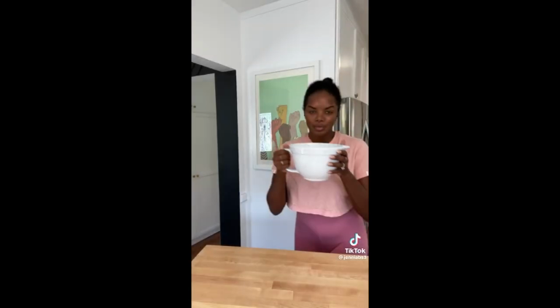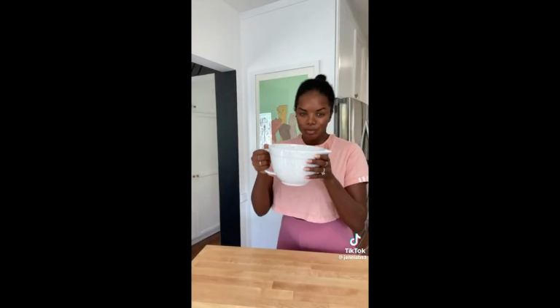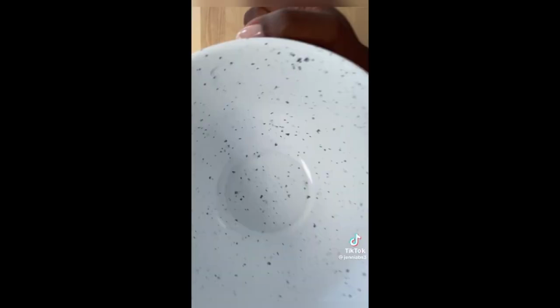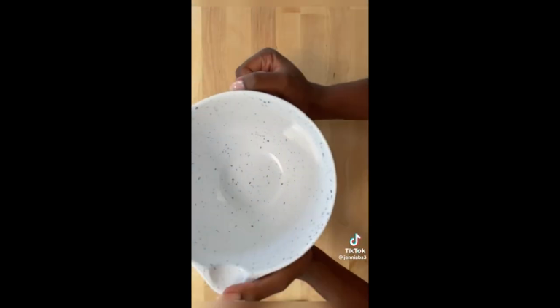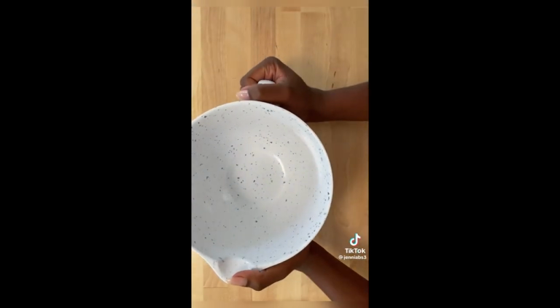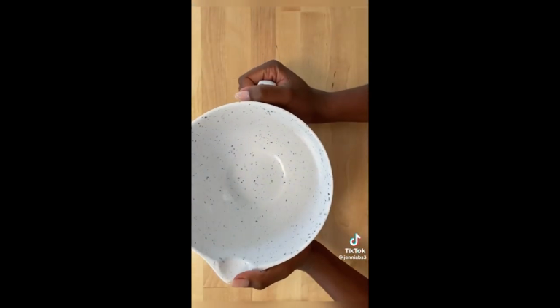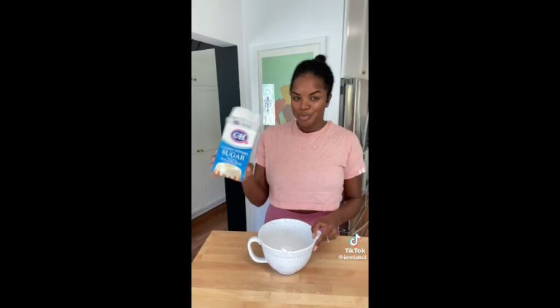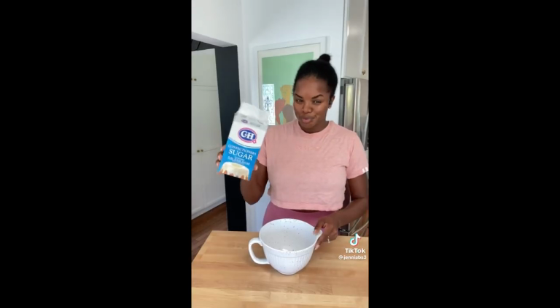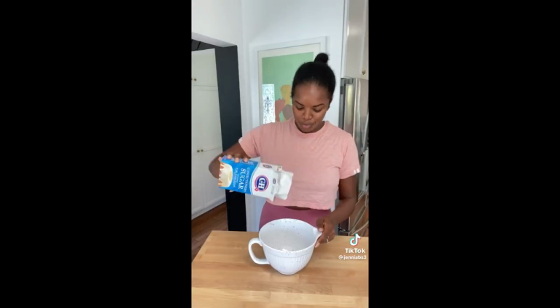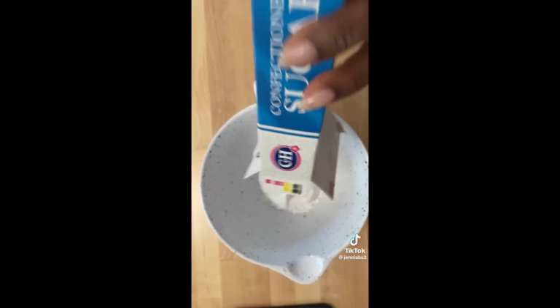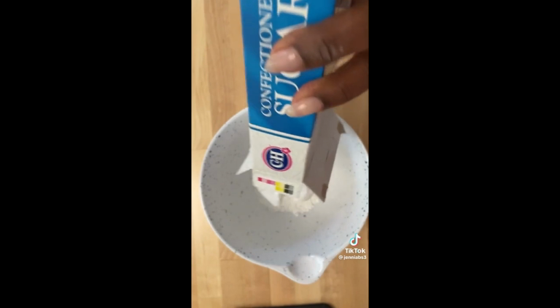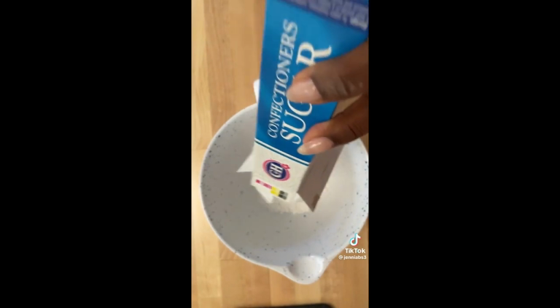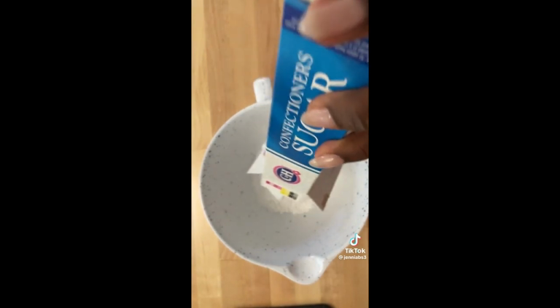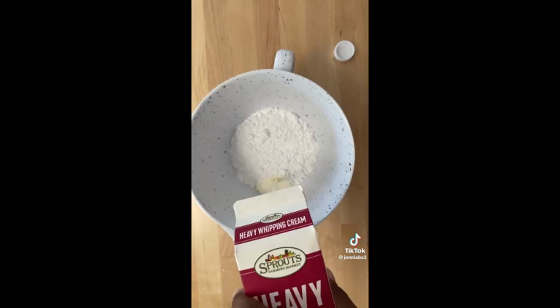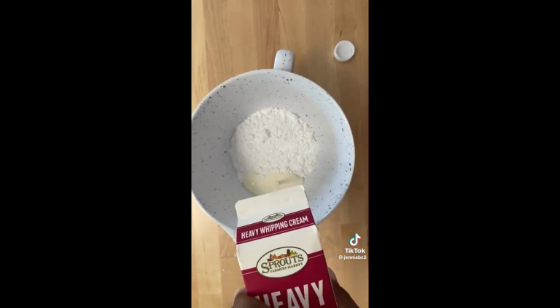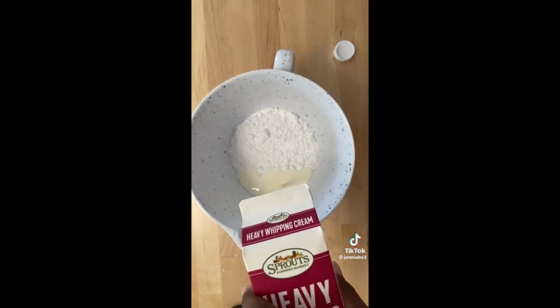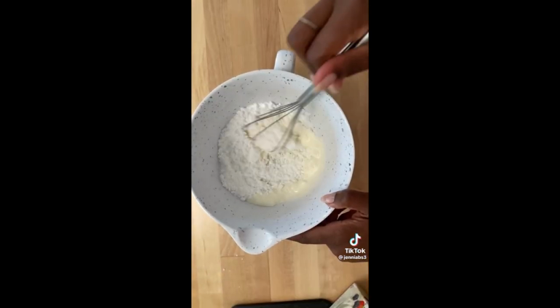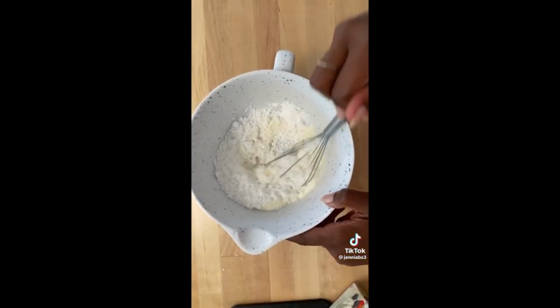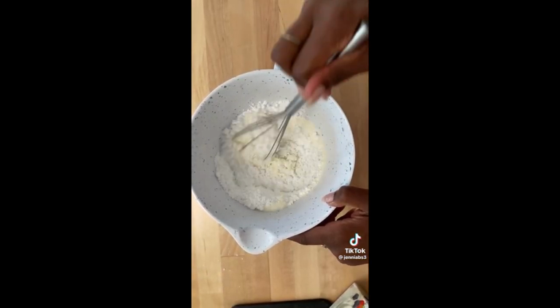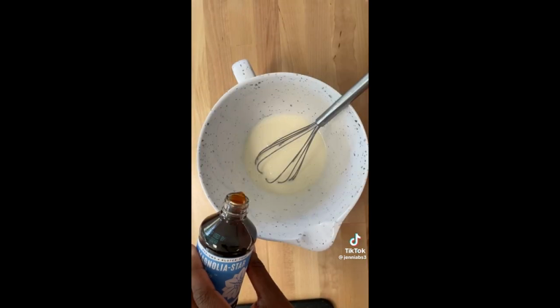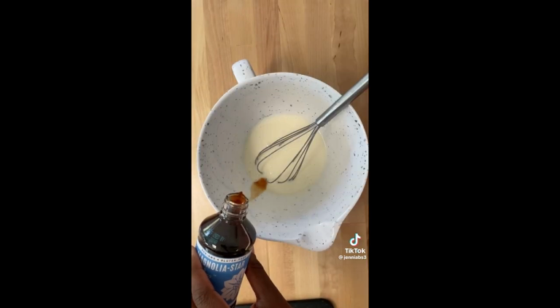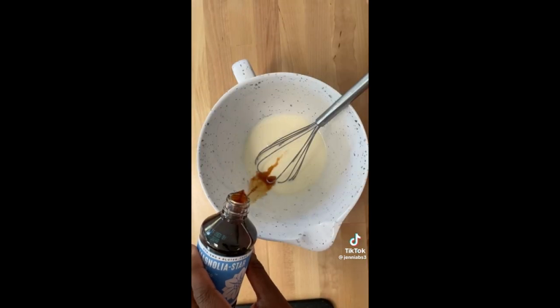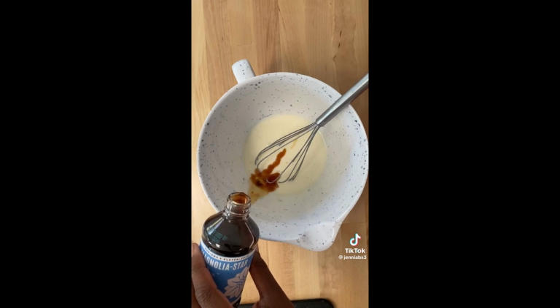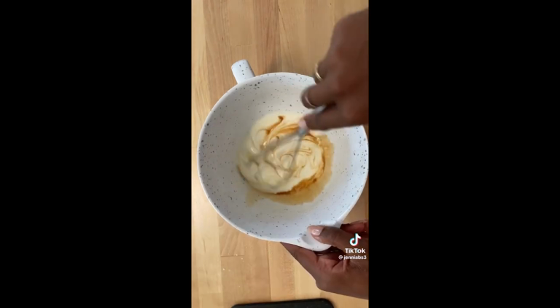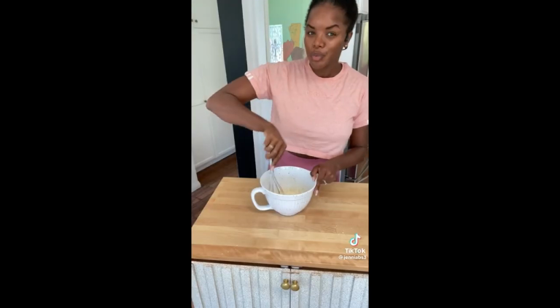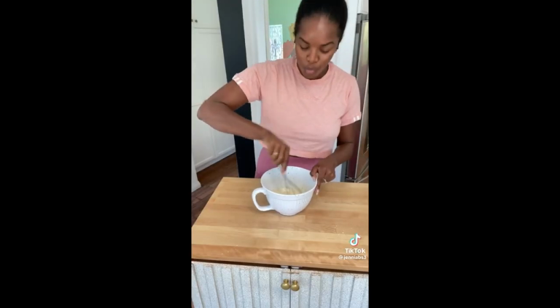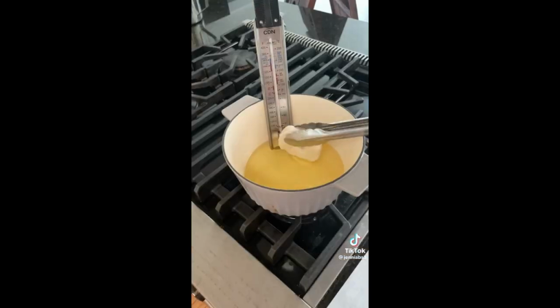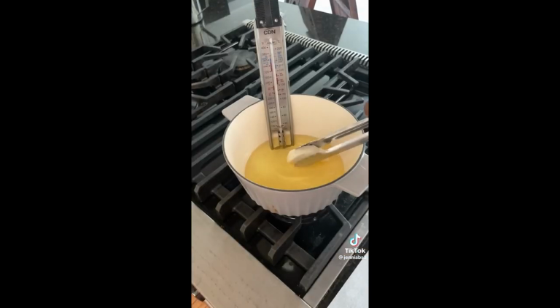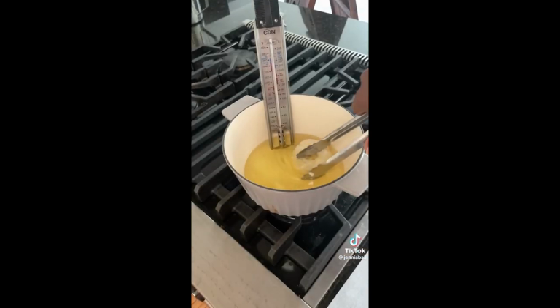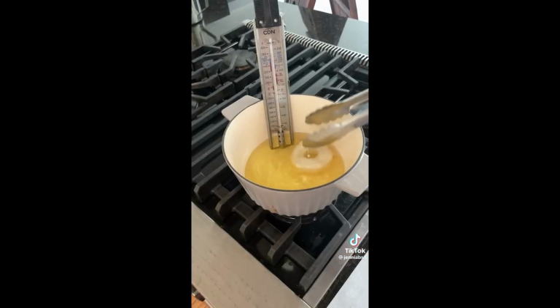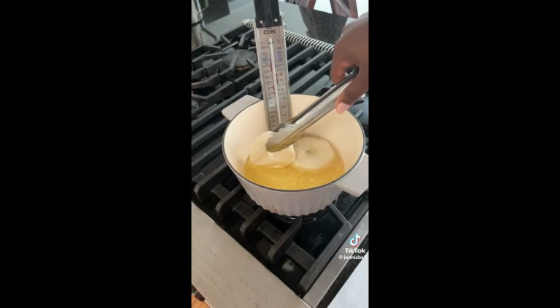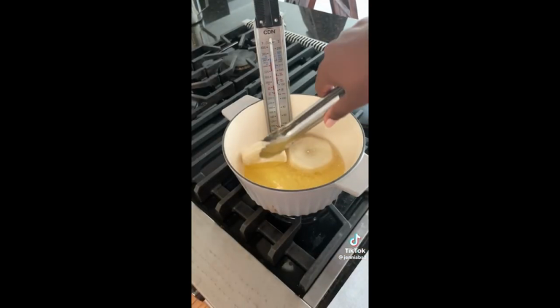All you need for this super simple glaze is powdered sugar, heavy whipping cream, and vanilla extract. Just combine these all together until it gets to the consistency that you want, and then set it aside as you start to fry the donuts.